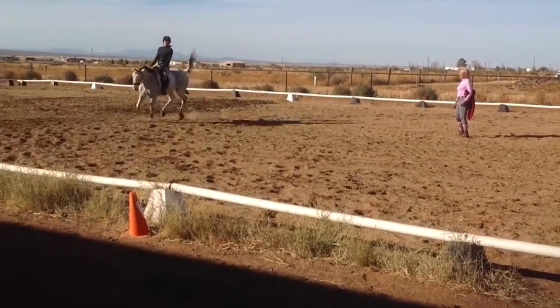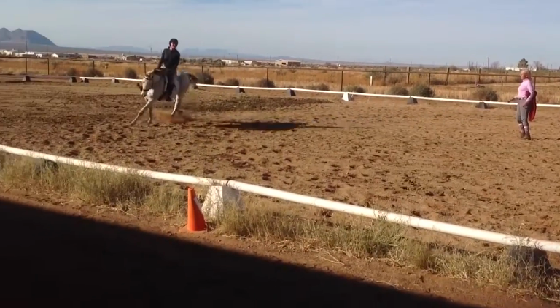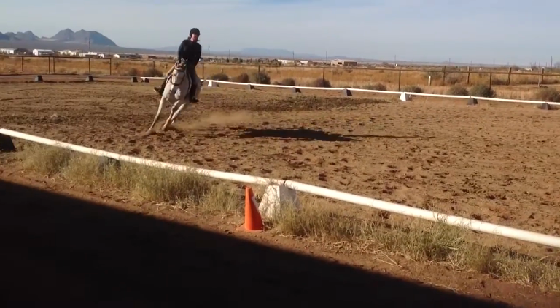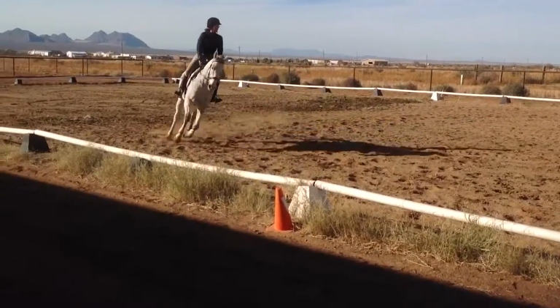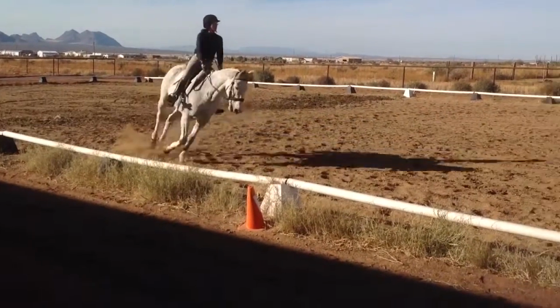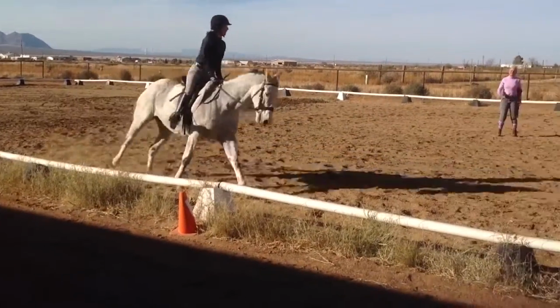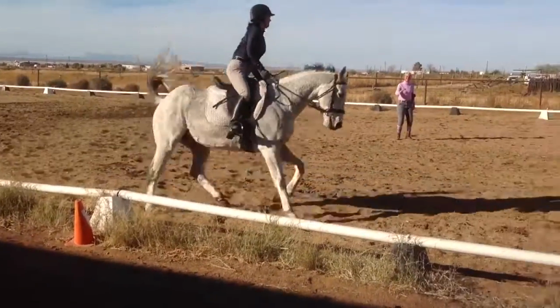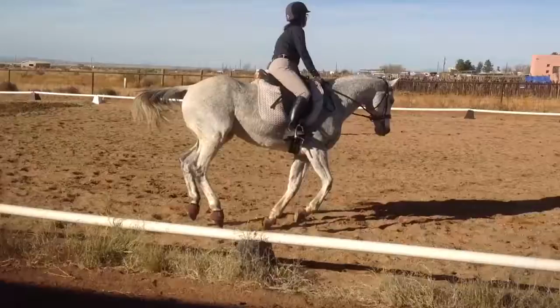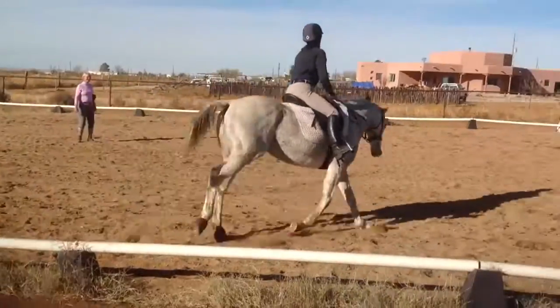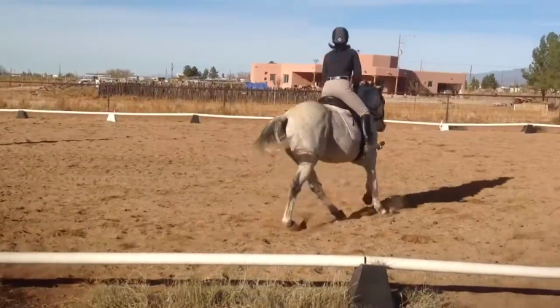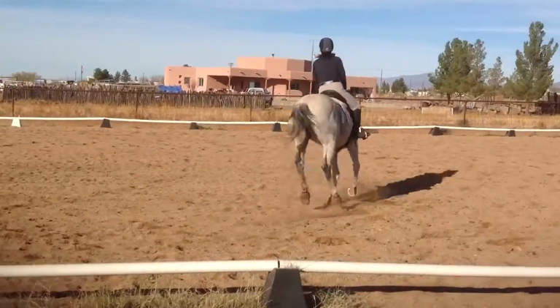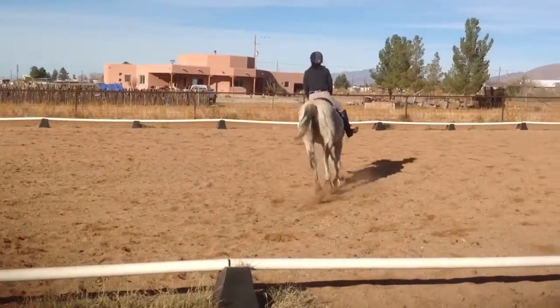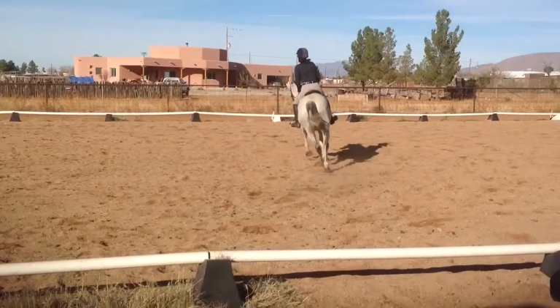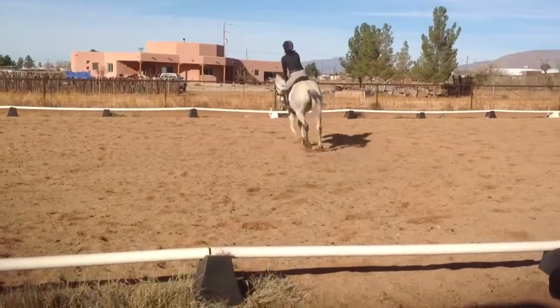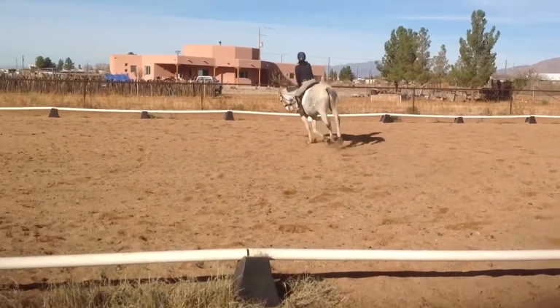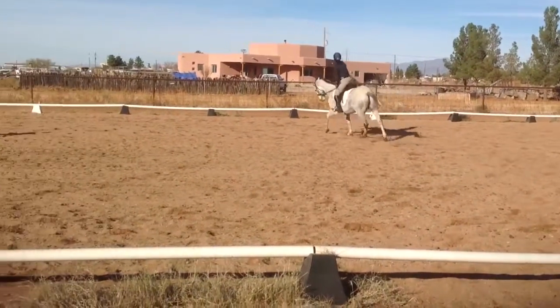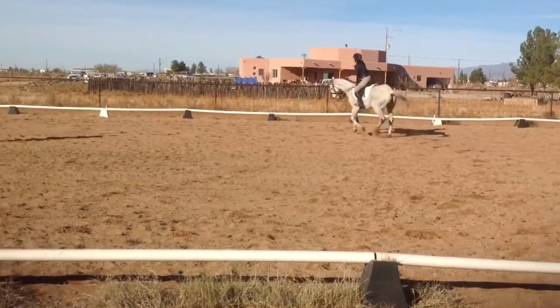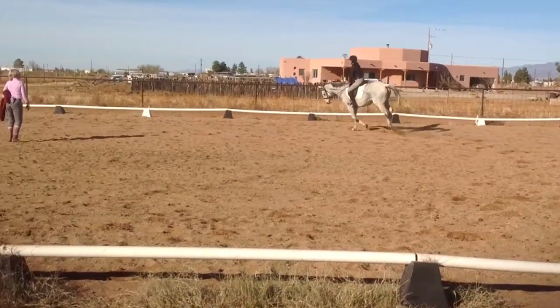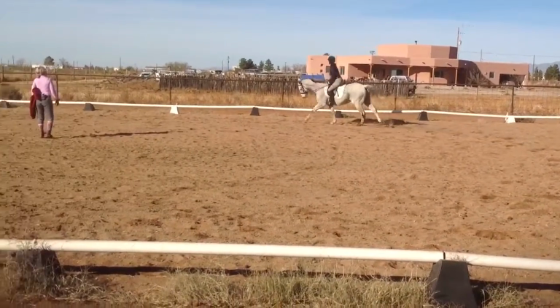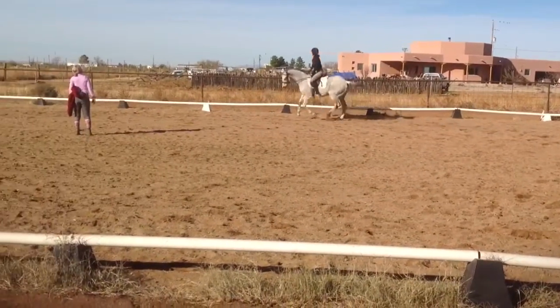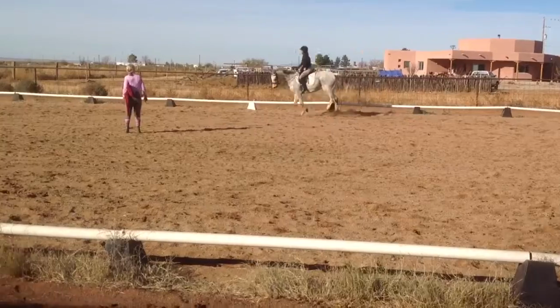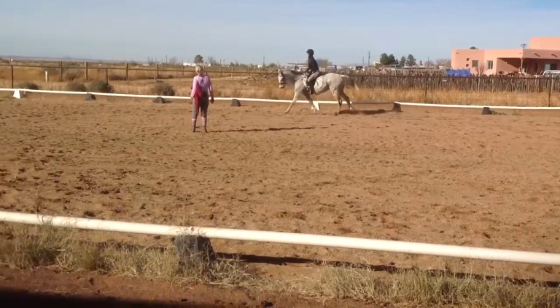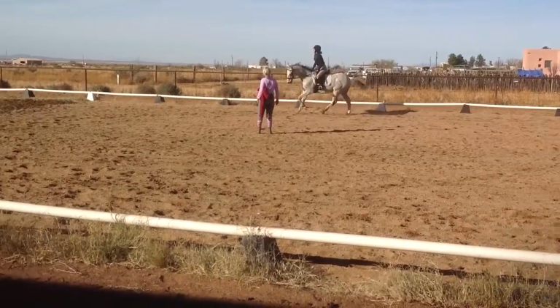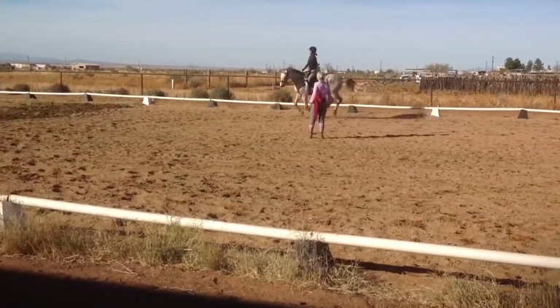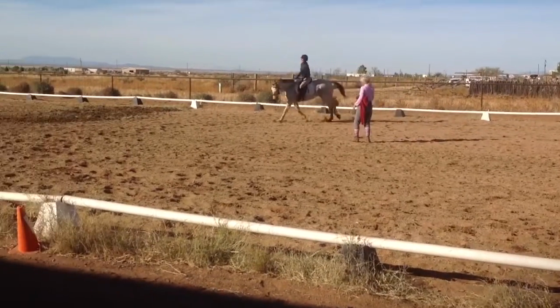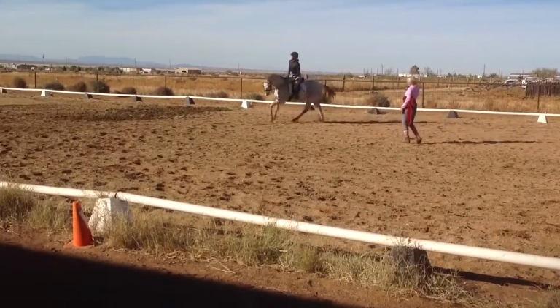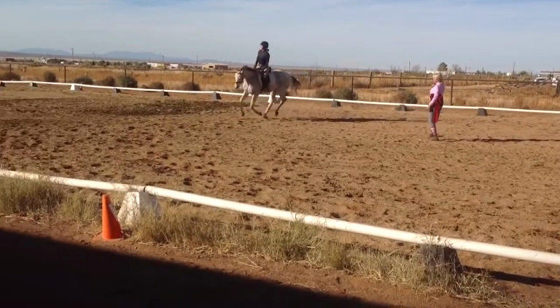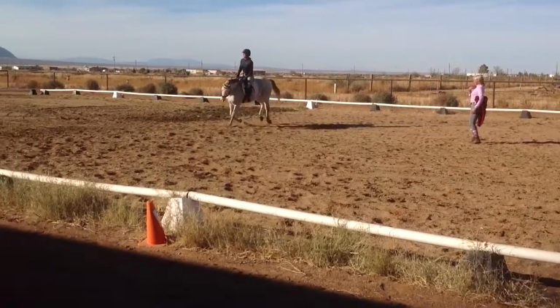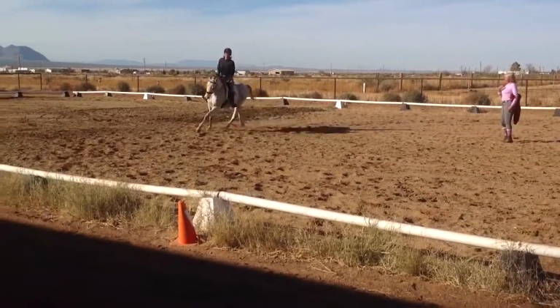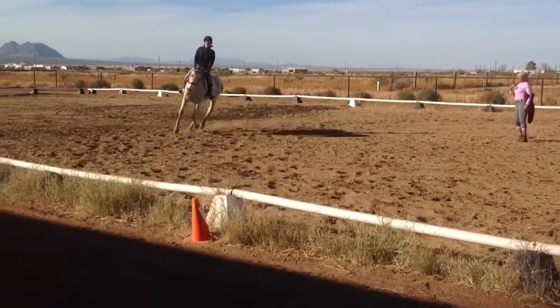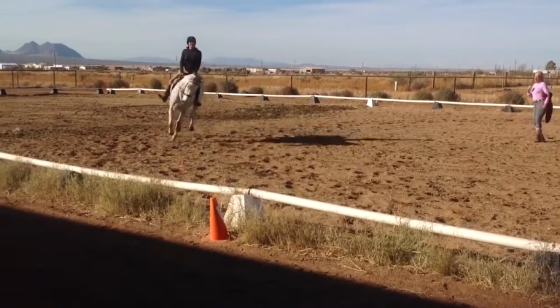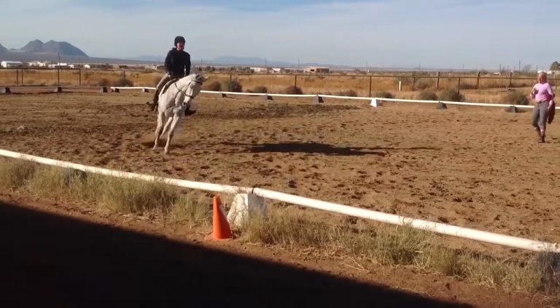Sit down. Look to the outside. Good. Outside — can you turn your head to the right? Yeah. Straighten up. Why am I looking to the outside? Because you want to straighten up. You're leaning too much to the inside.